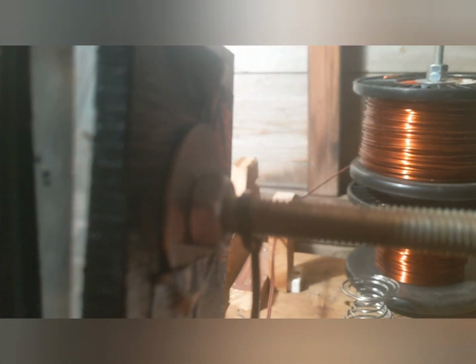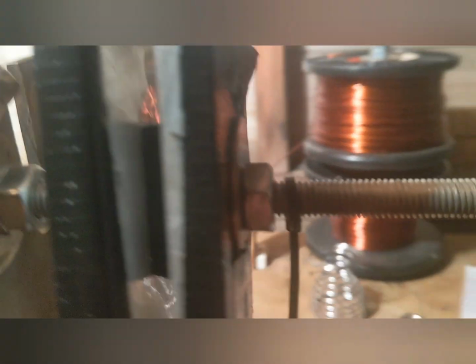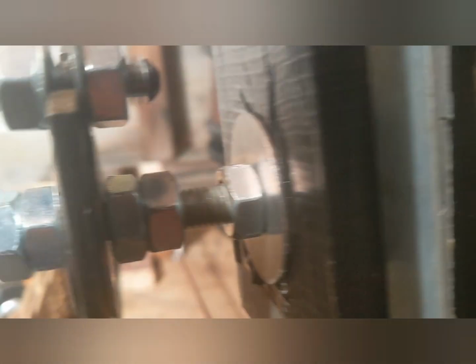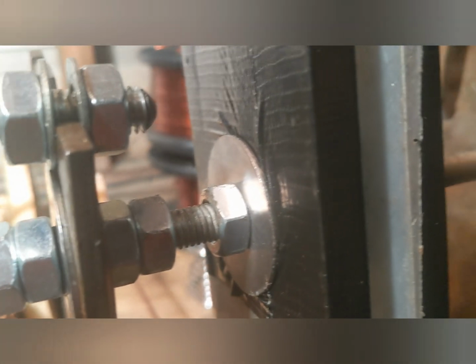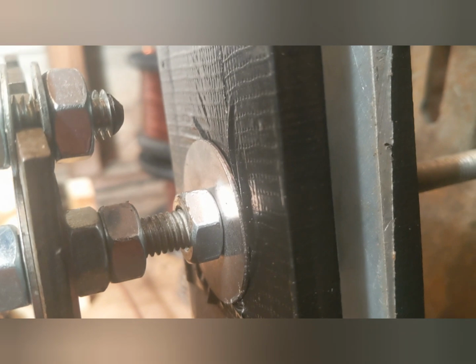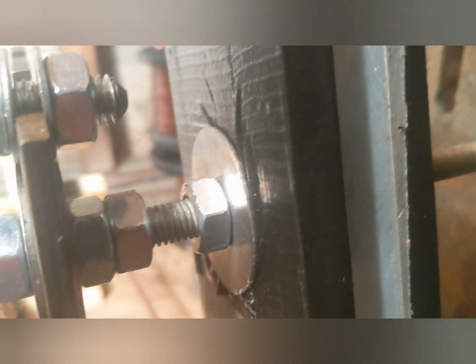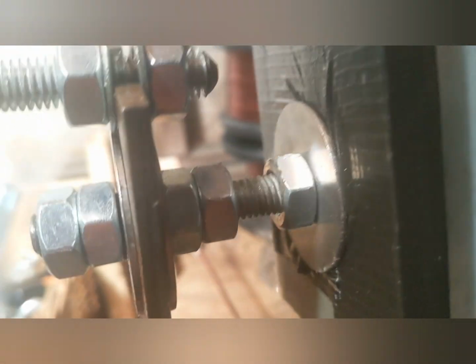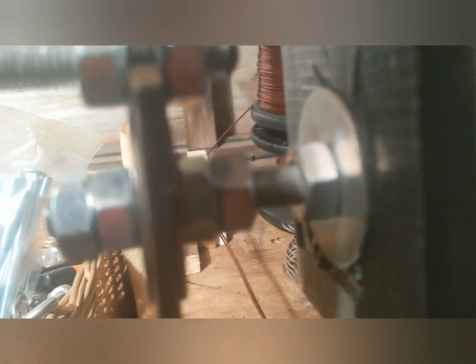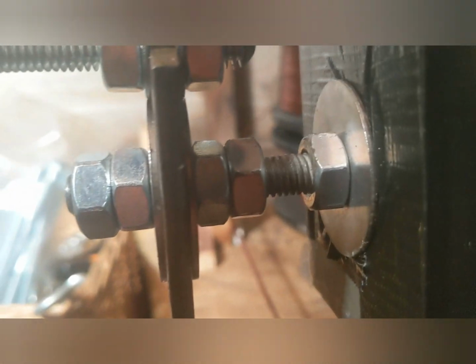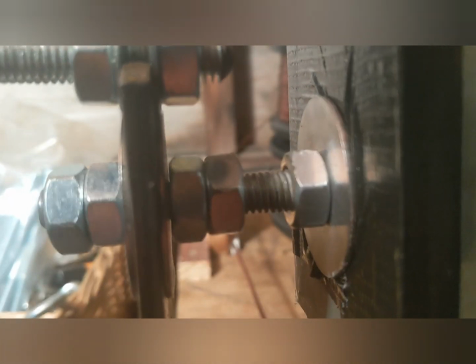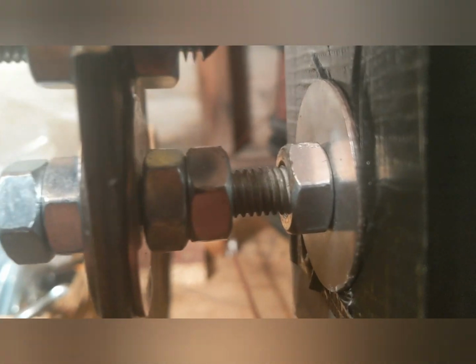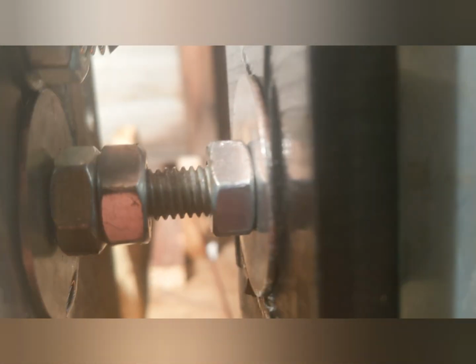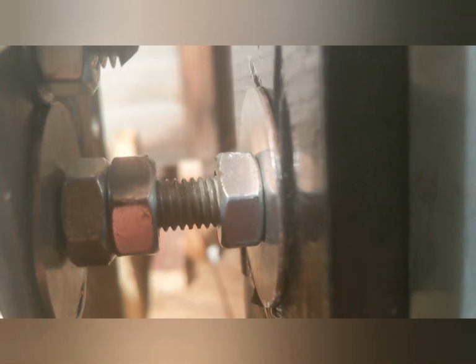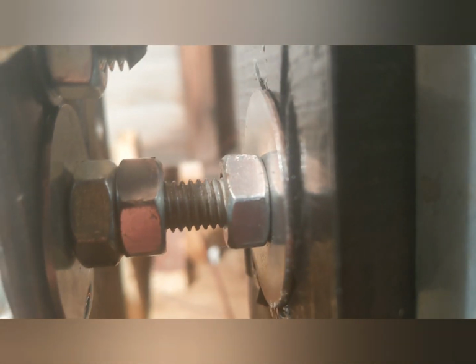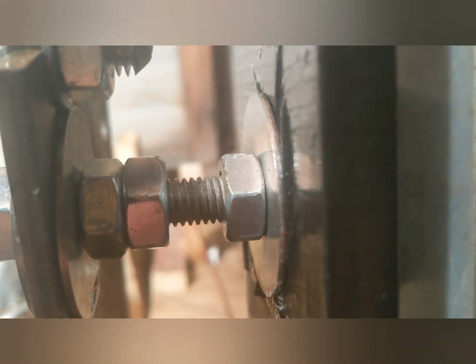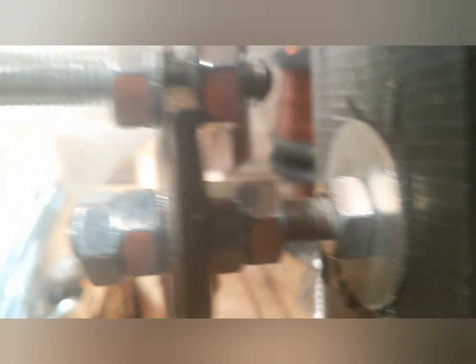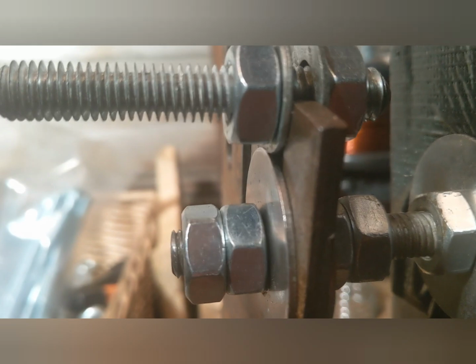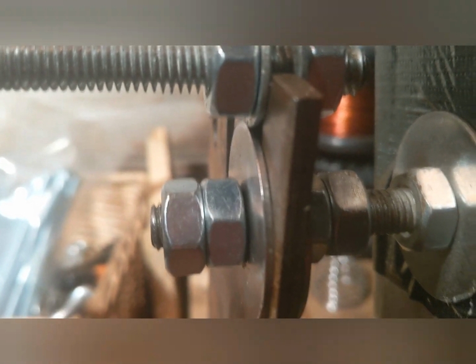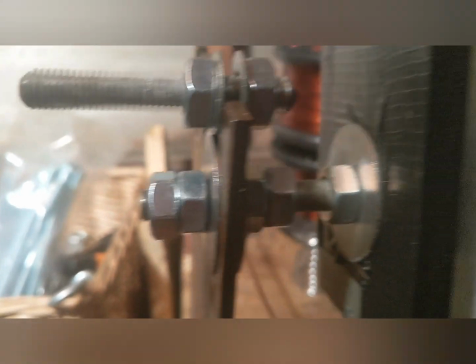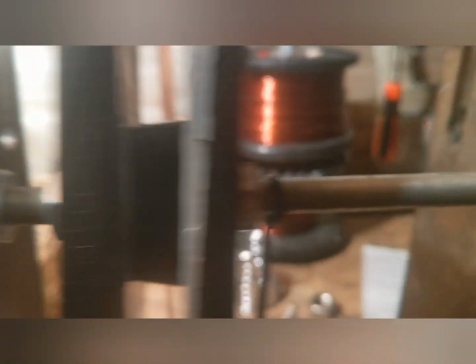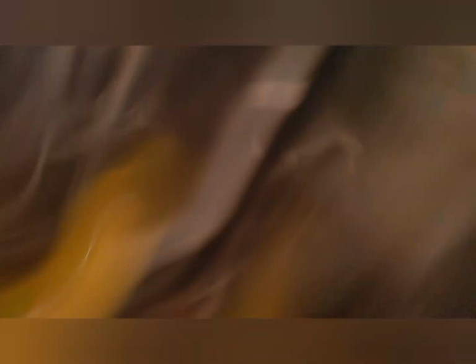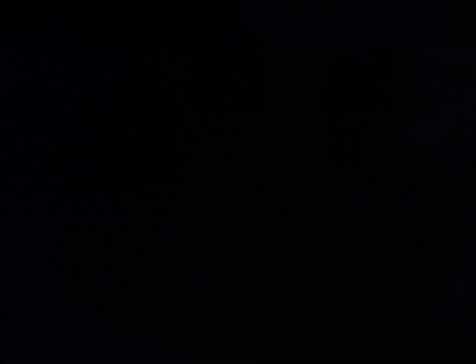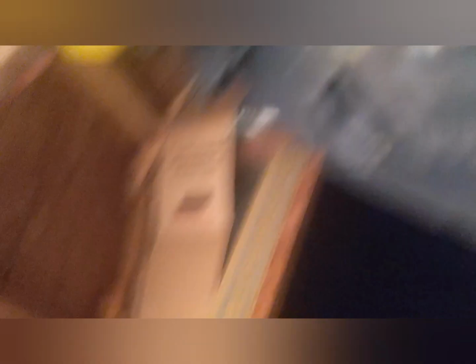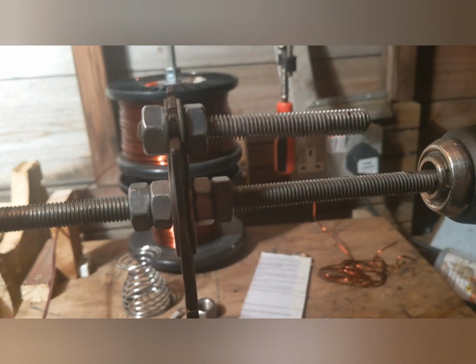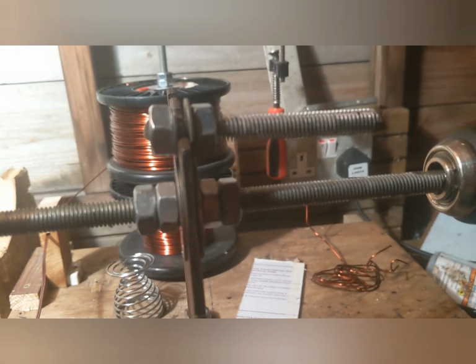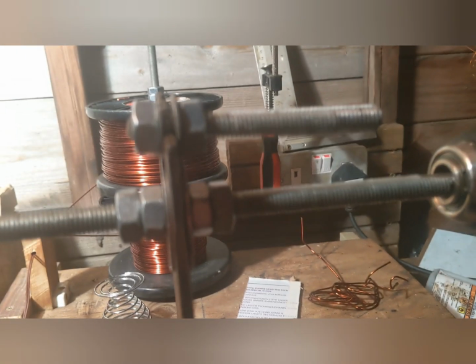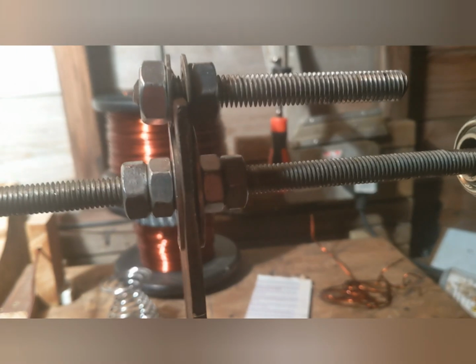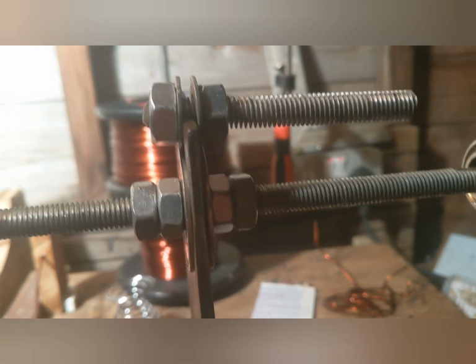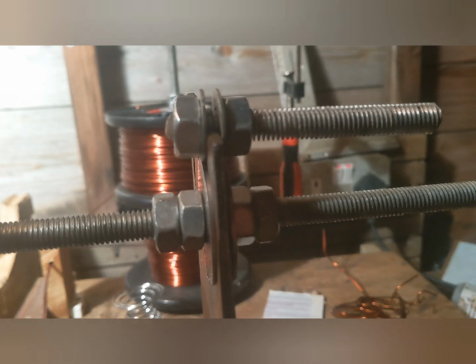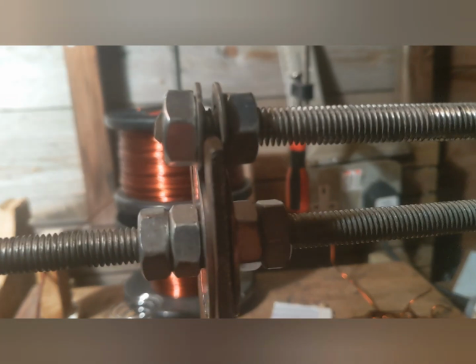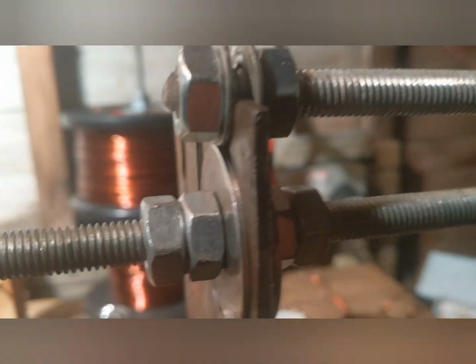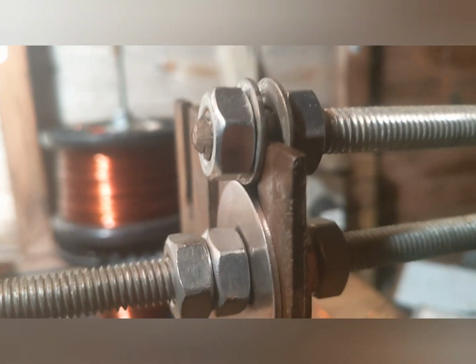That nut and that nut are squeezed very tight, those two nuts are squeezed tight, and those two as well. And we've got the same on this end, at the top.